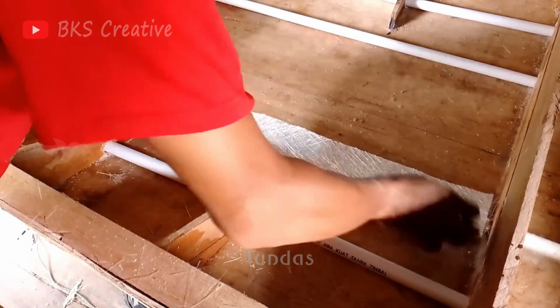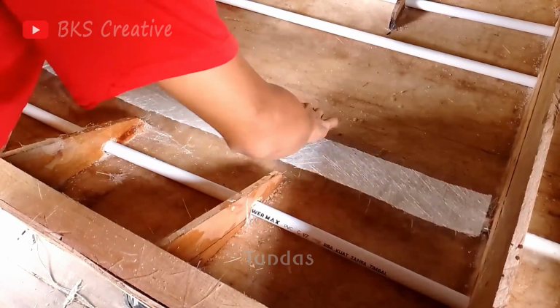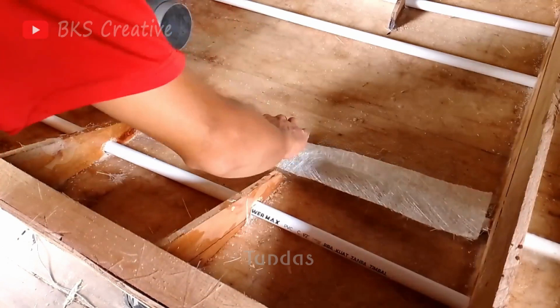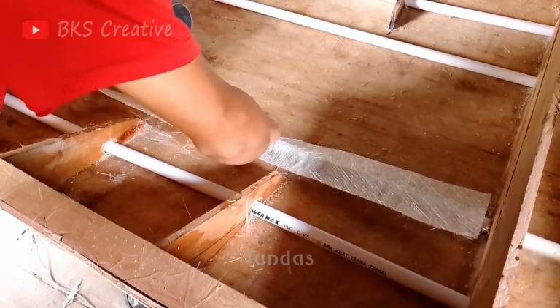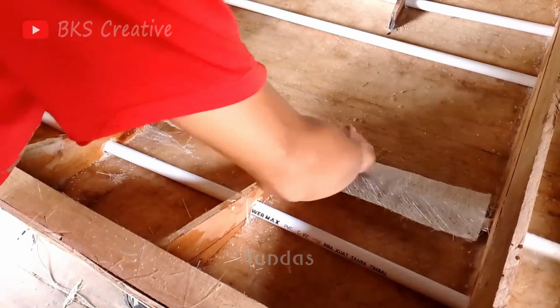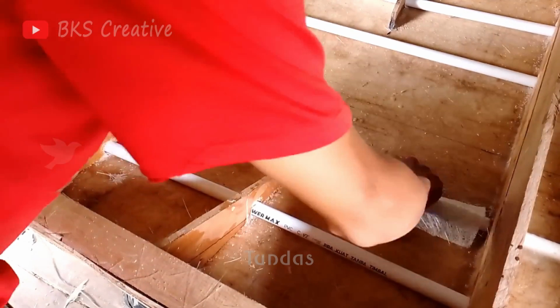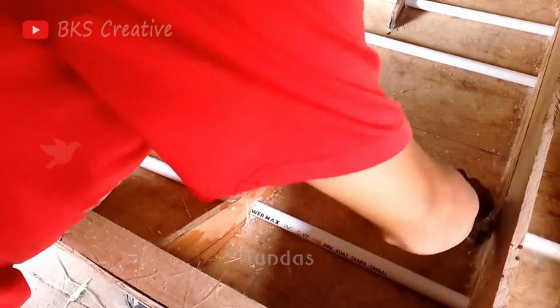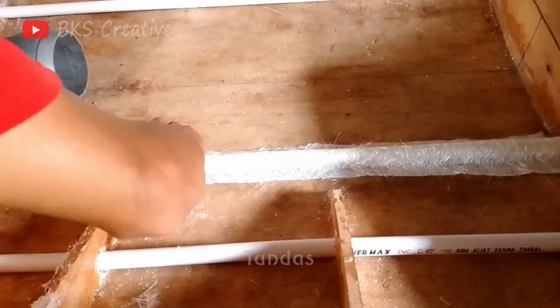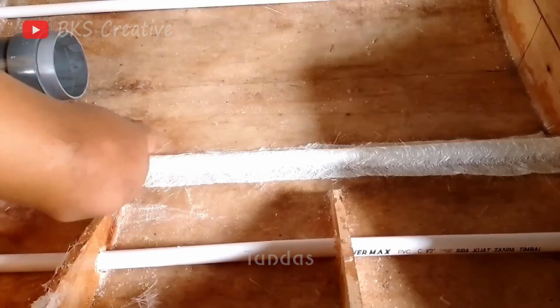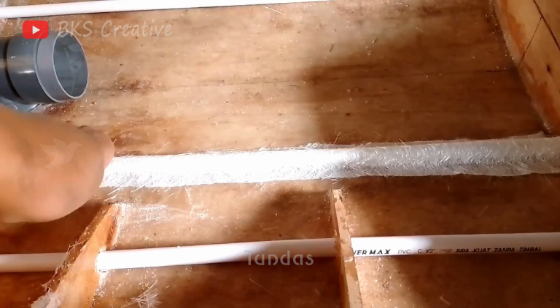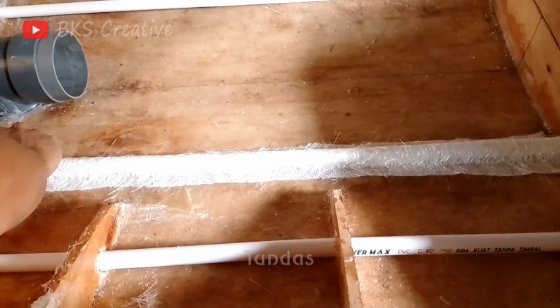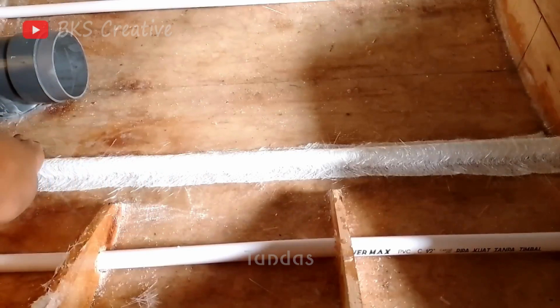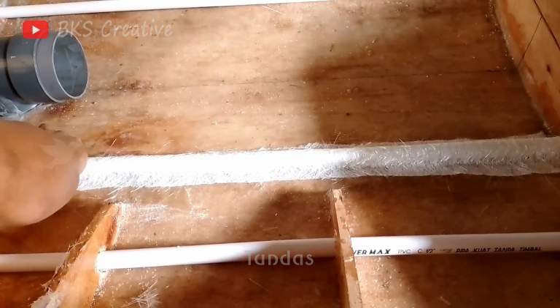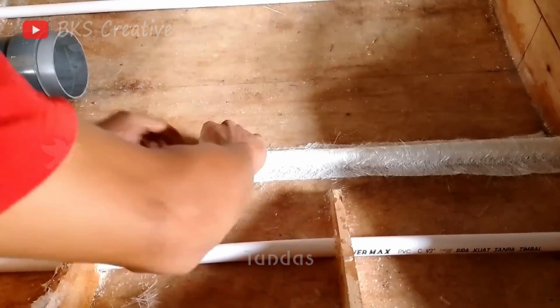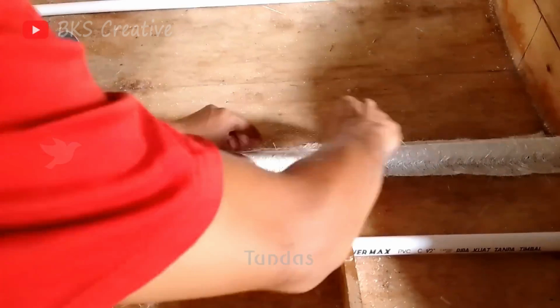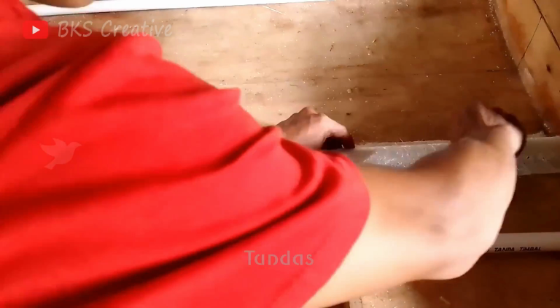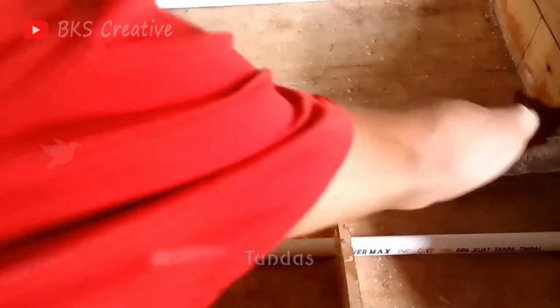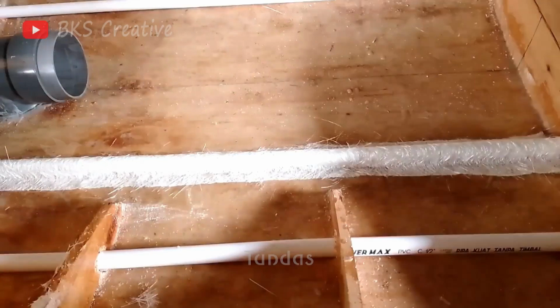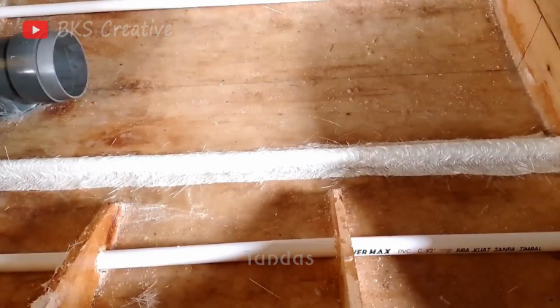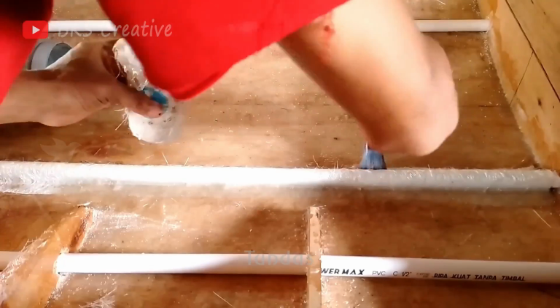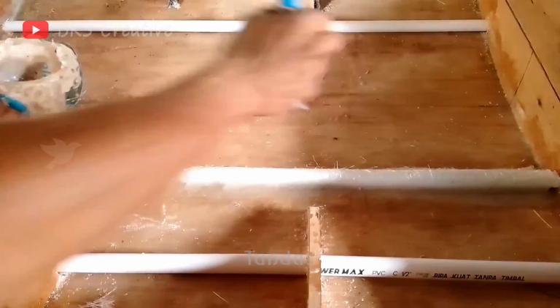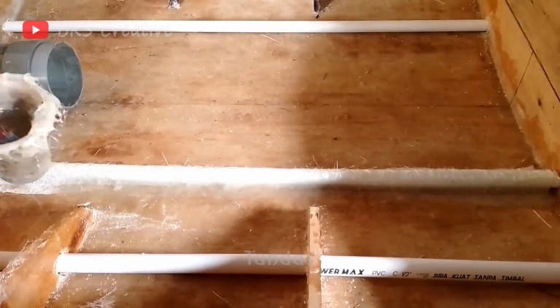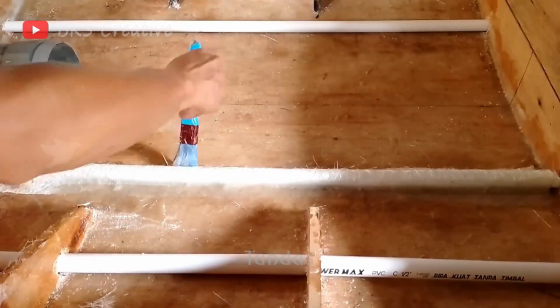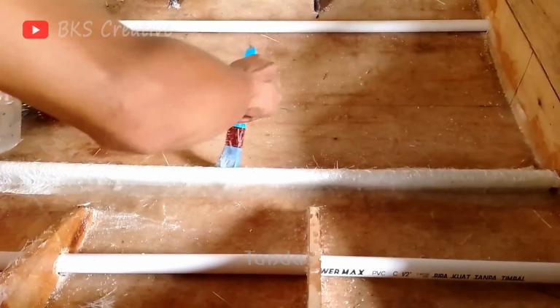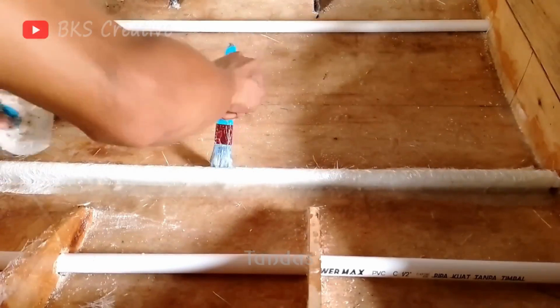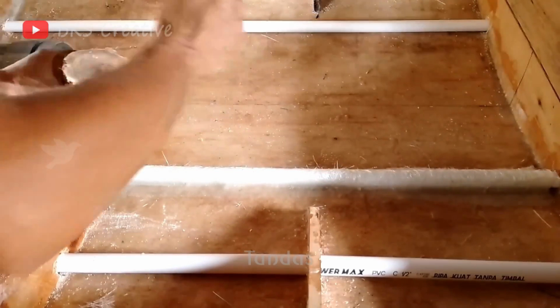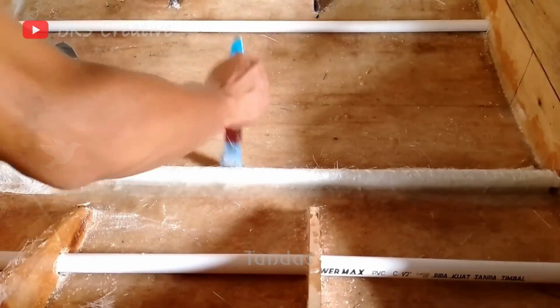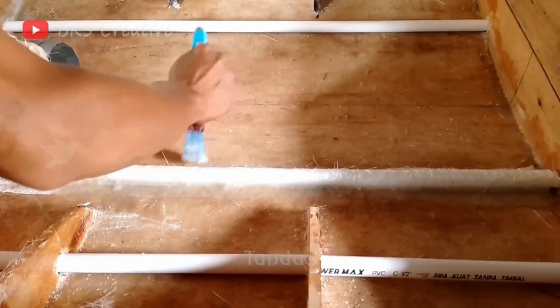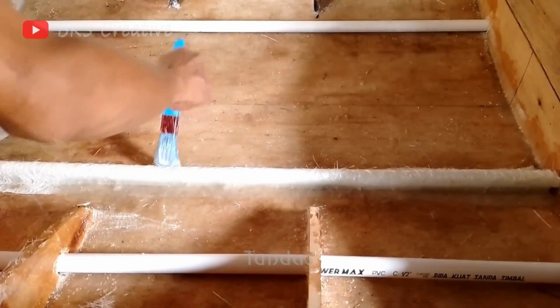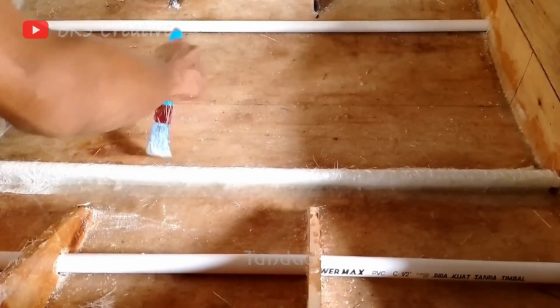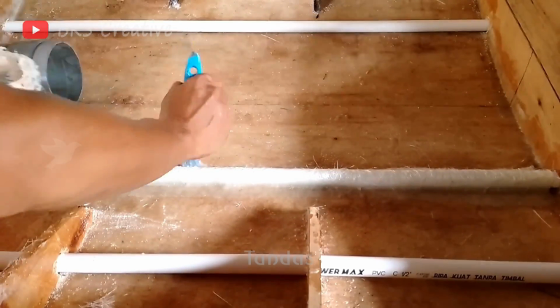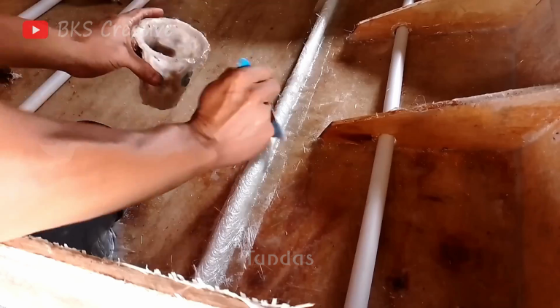Using fiberglass and epoxy glue, we coat and securely fasten the pipes in place. This method ensures that the pipes are firmly attached and well sealed.